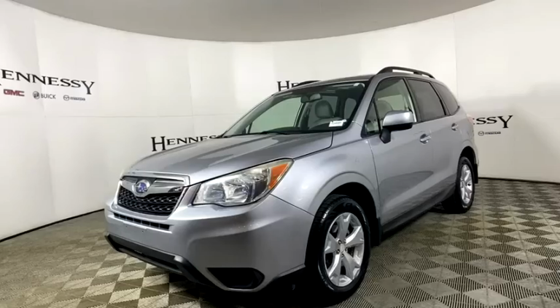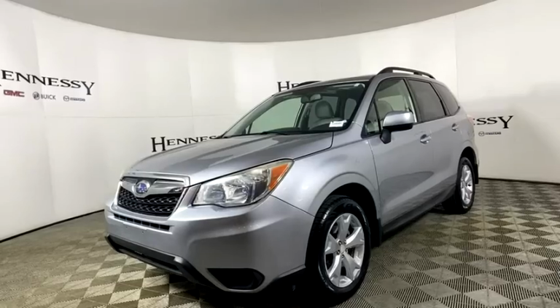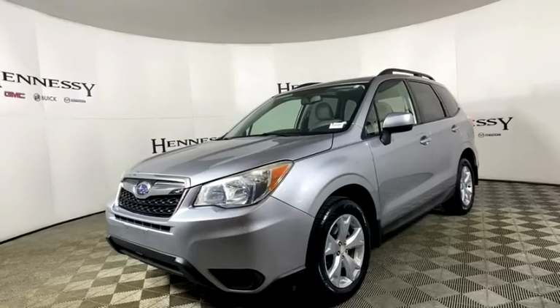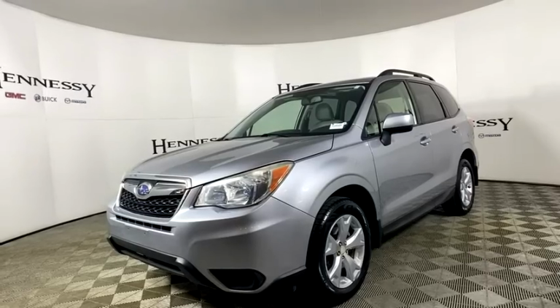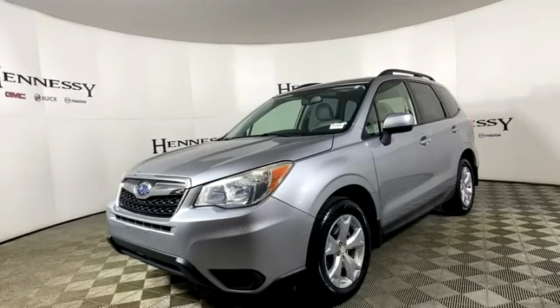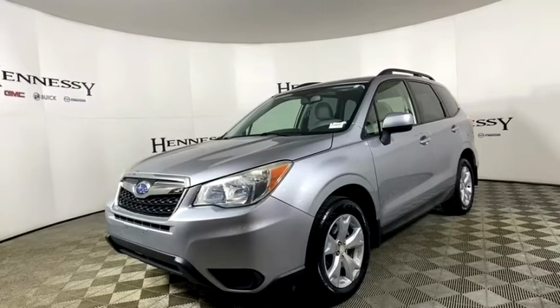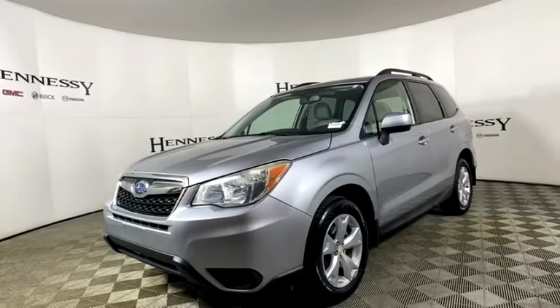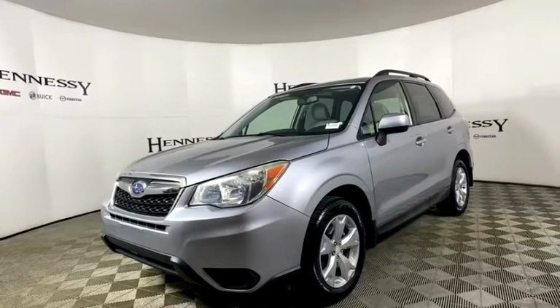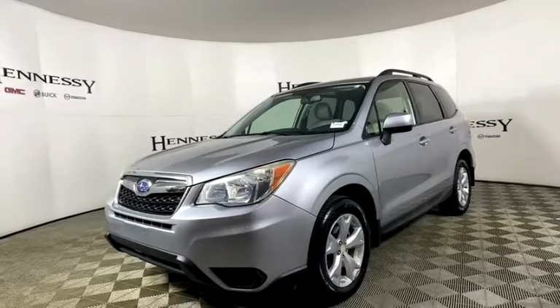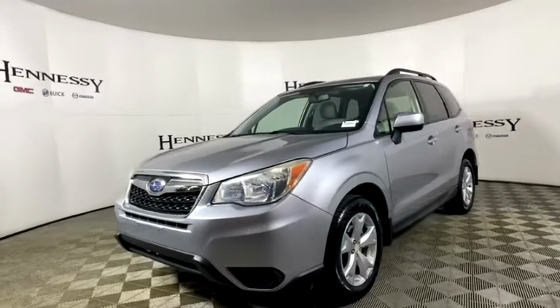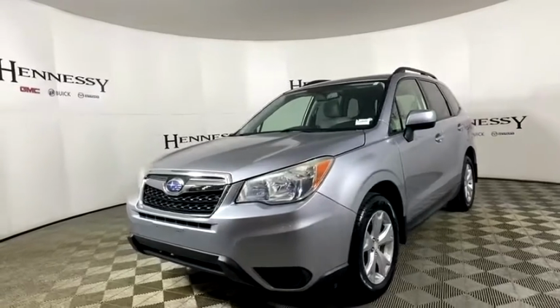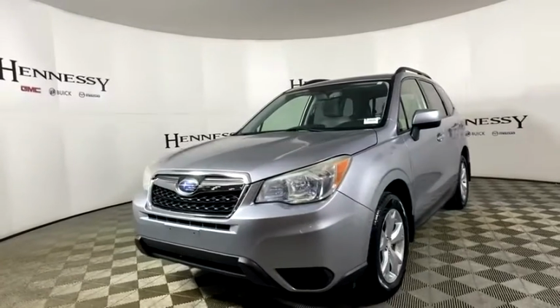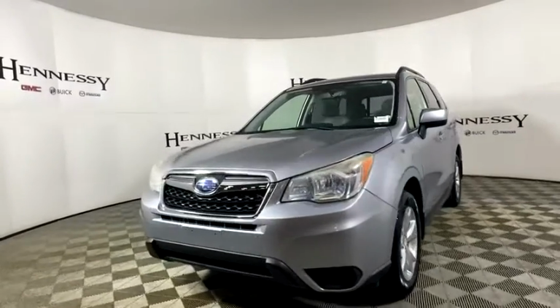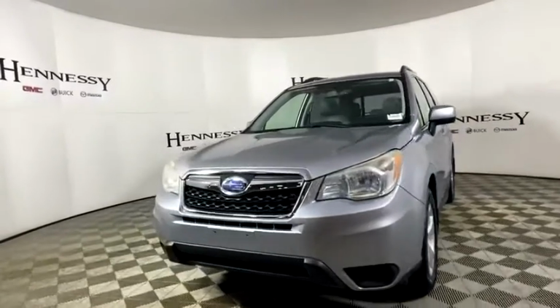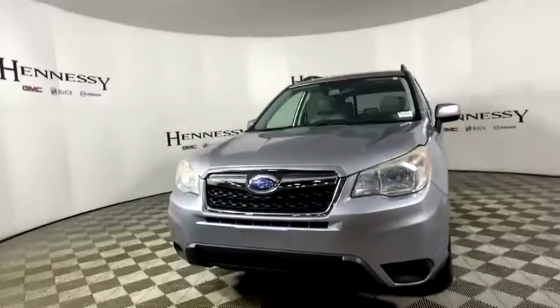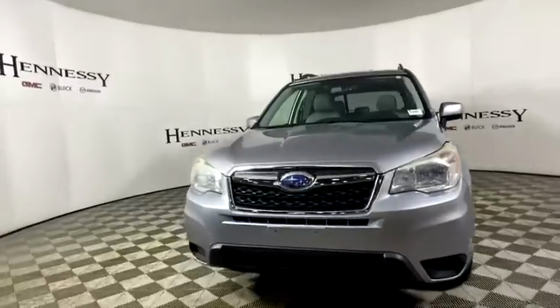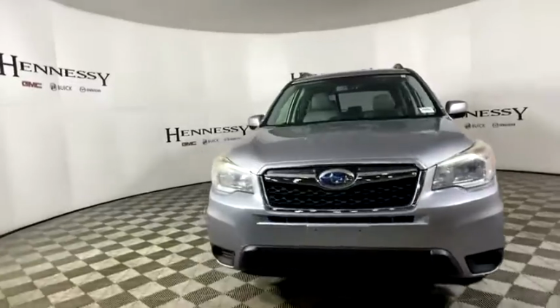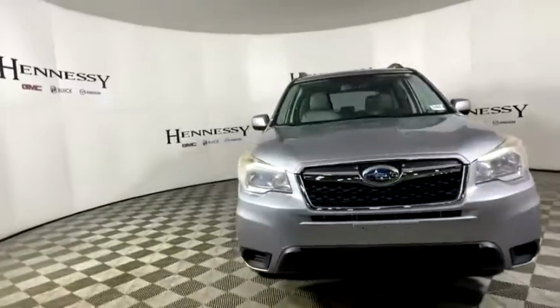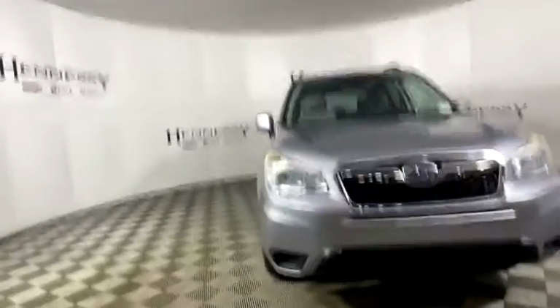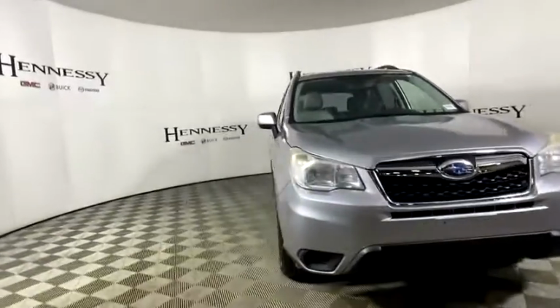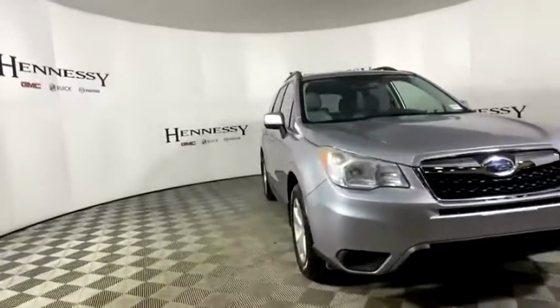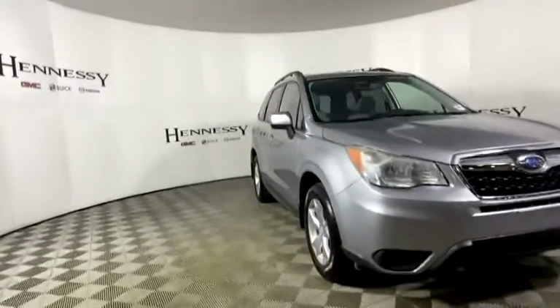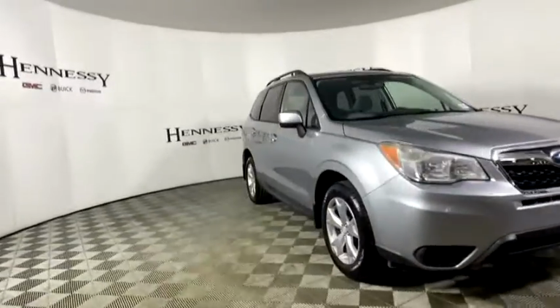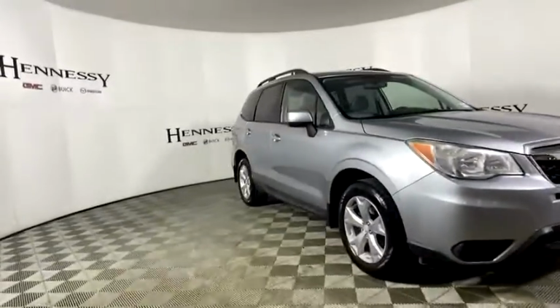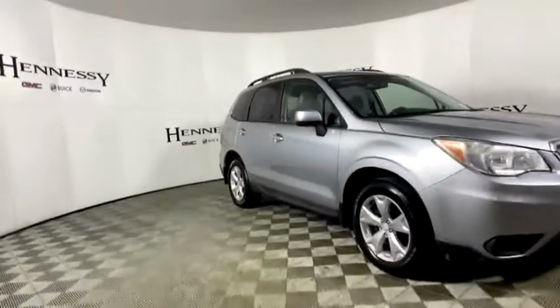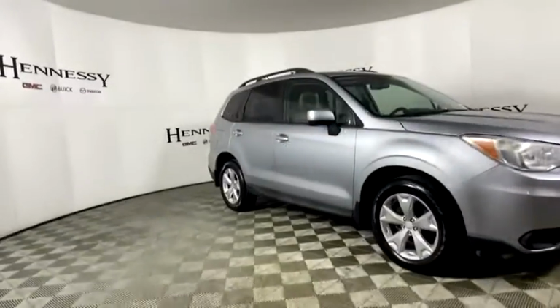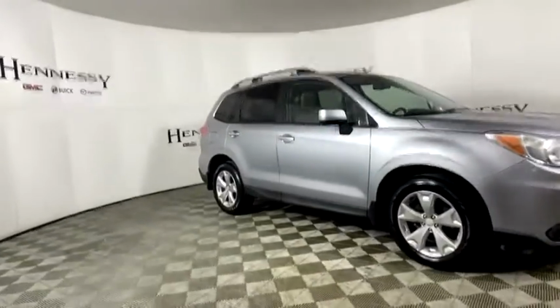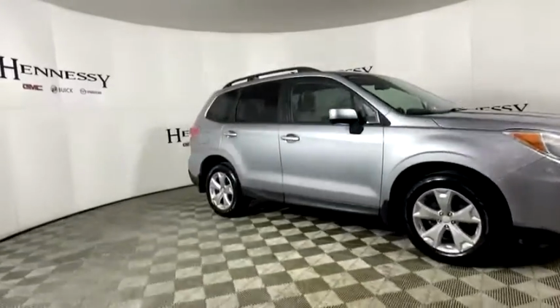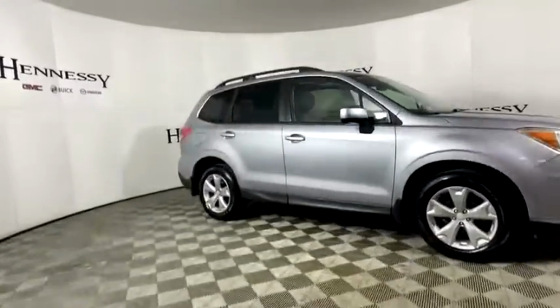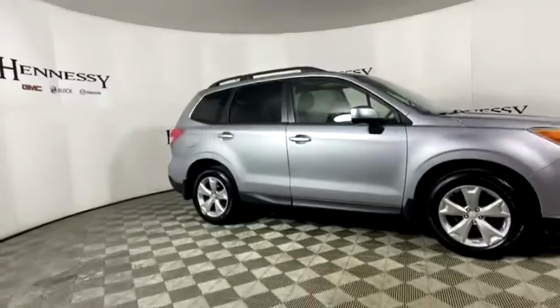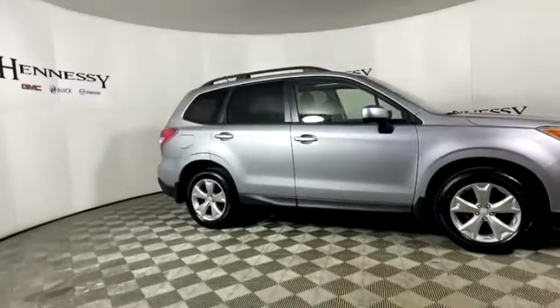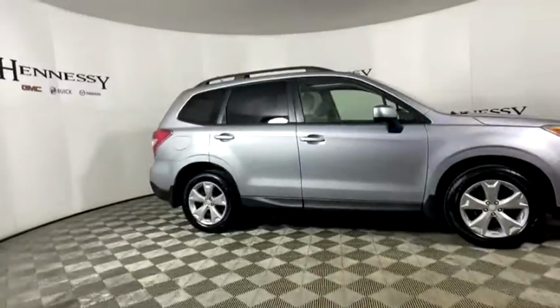Come test drive the 2014 Subaru Forester. The Subaru Forester is a sensible, practical, and affordable vehicle. It has an impressive, comfortable ride and handles well.